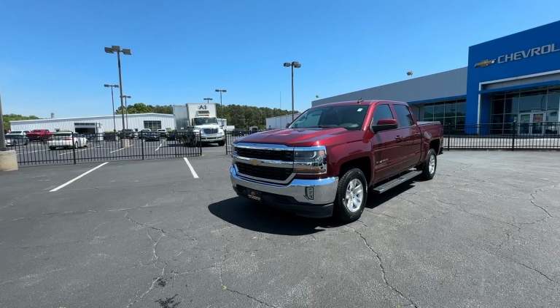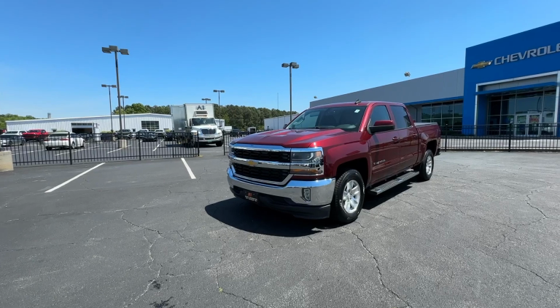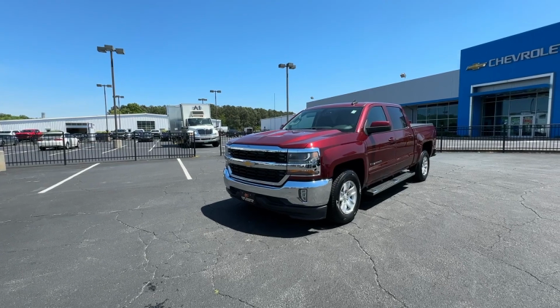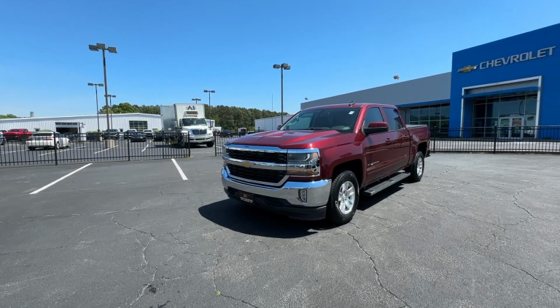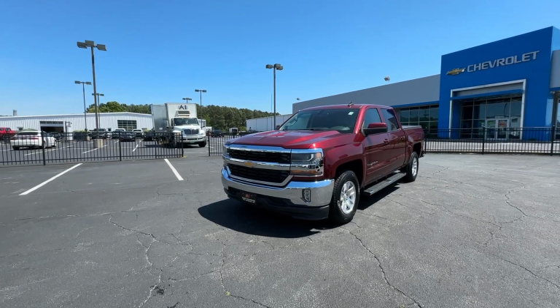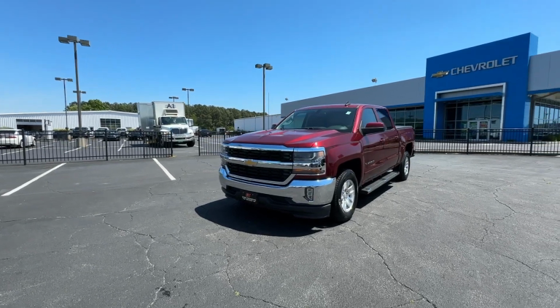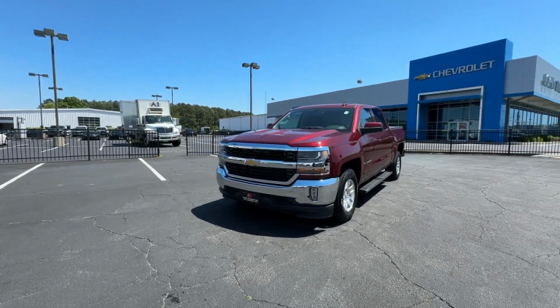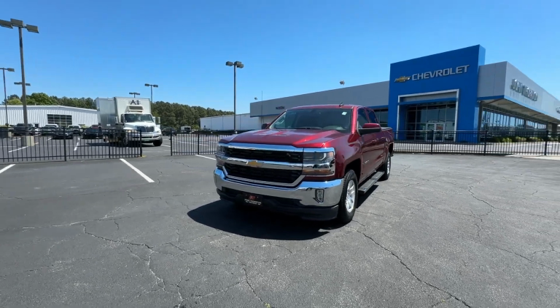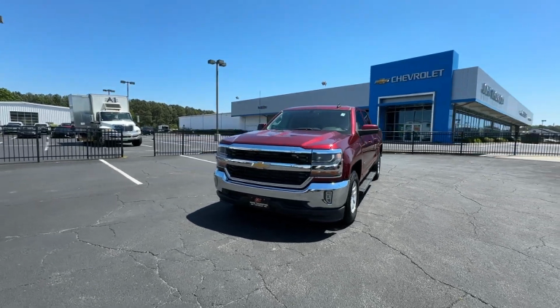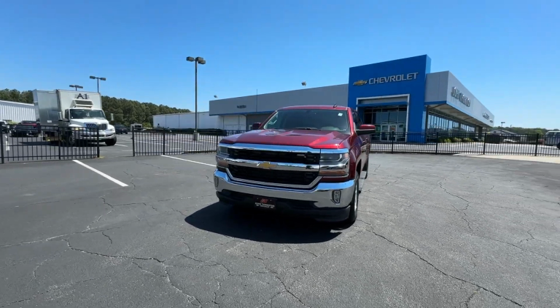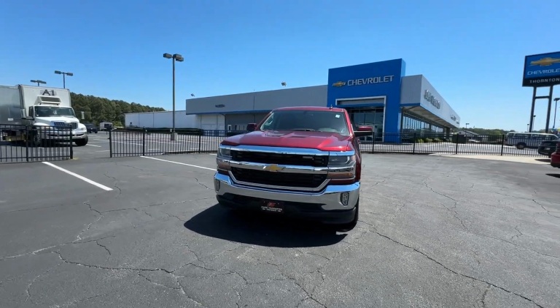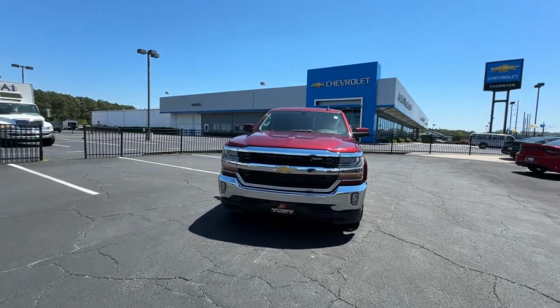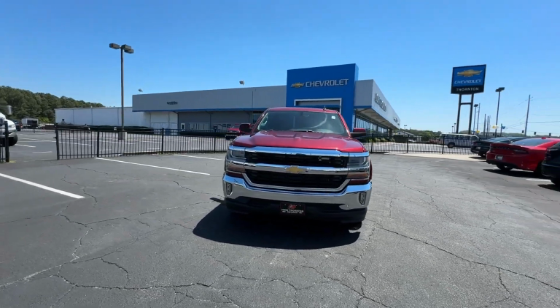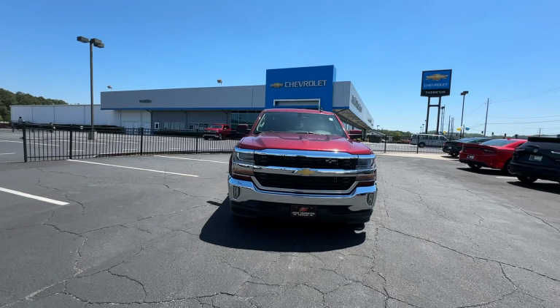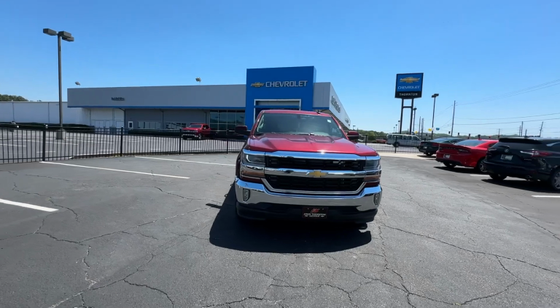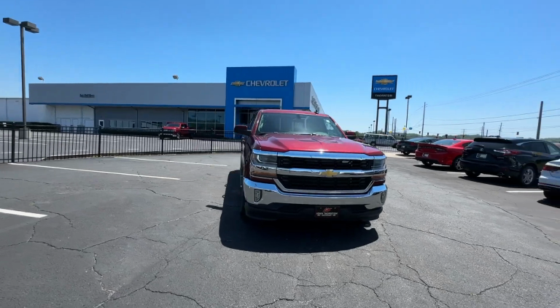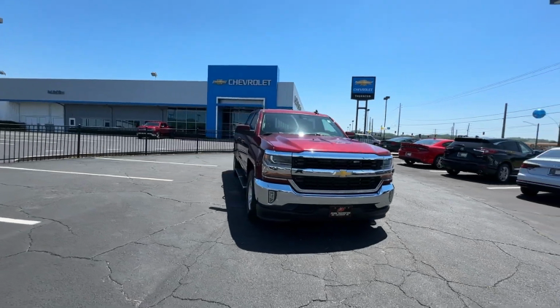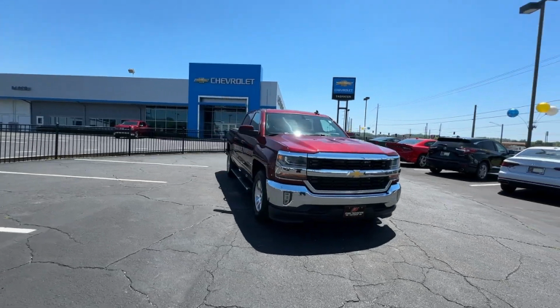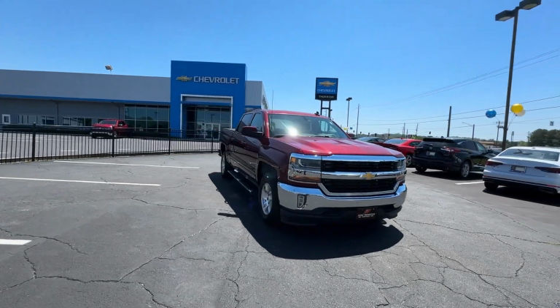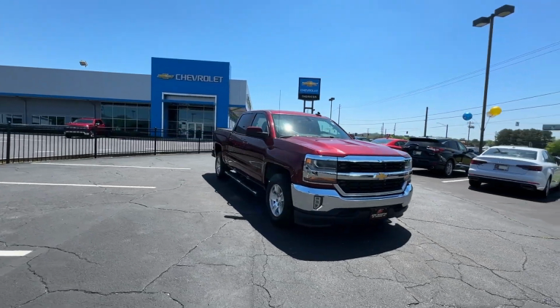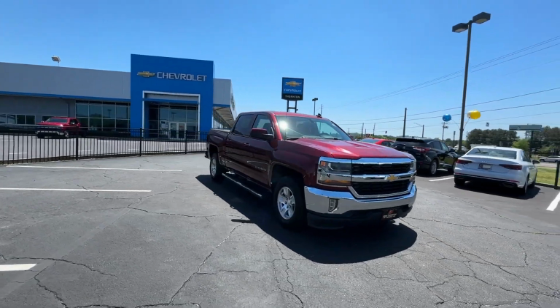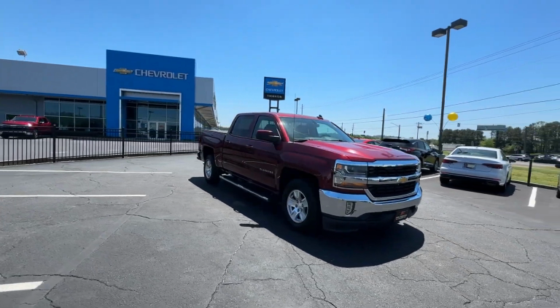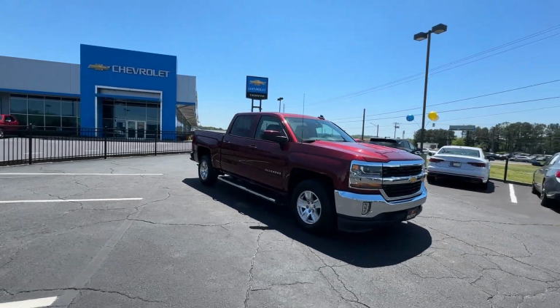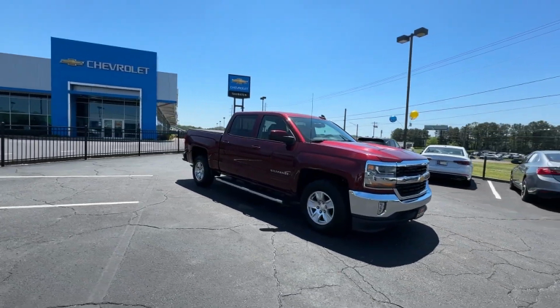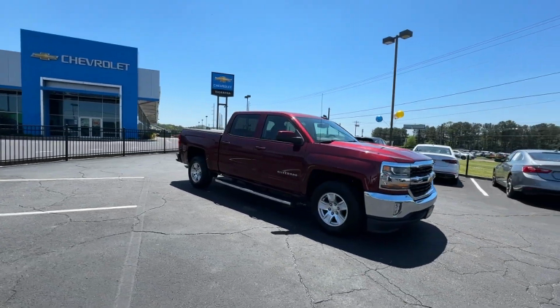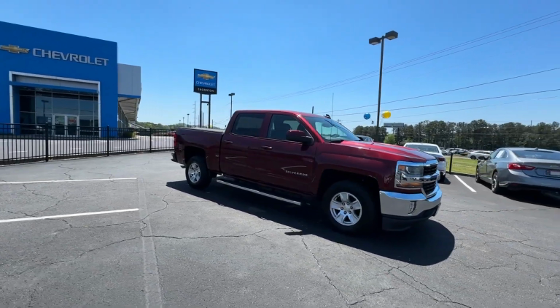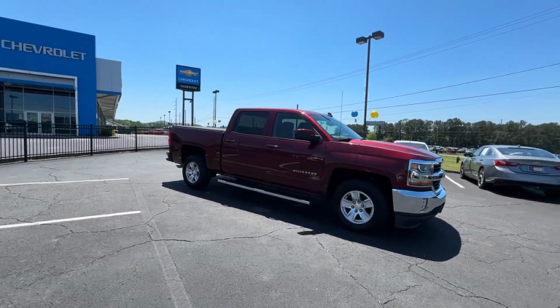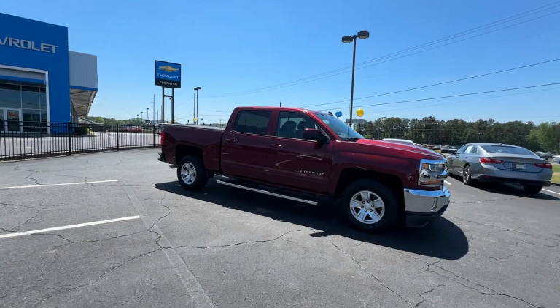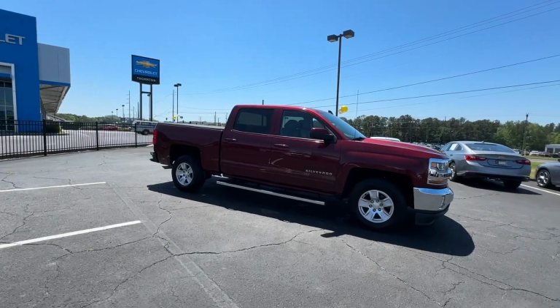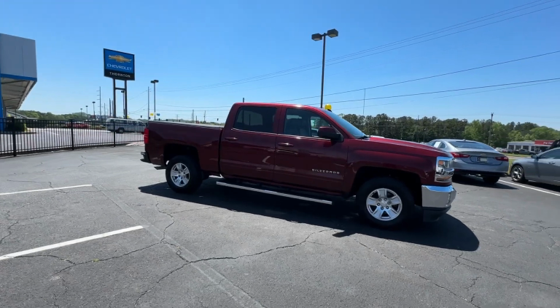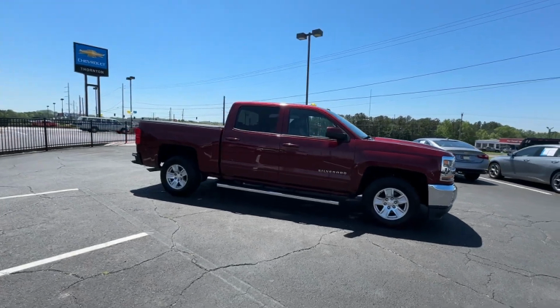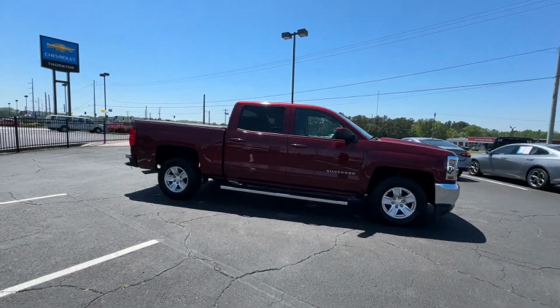Looking for your dream car? It could be the 2016 Chevrolet Silverado 1500. With less than 80,000 miles on the odometer, this vehicle provides excellent value.